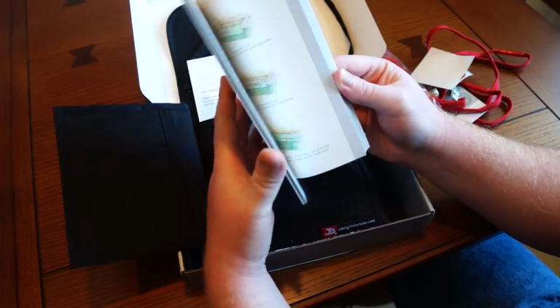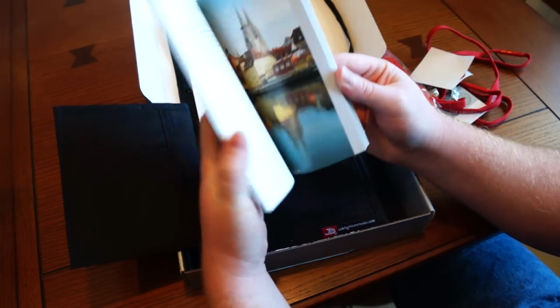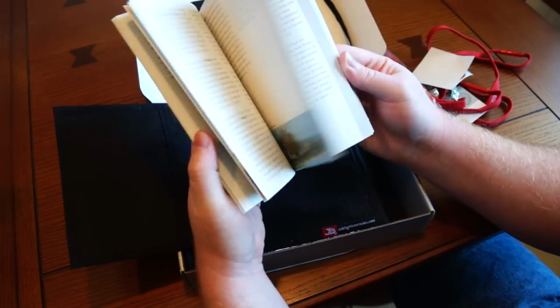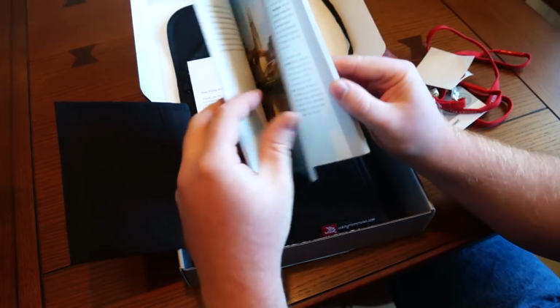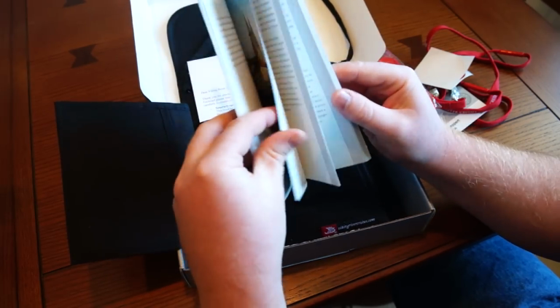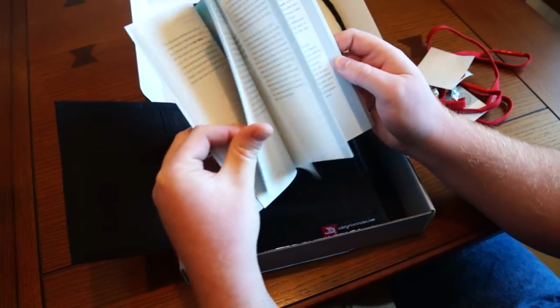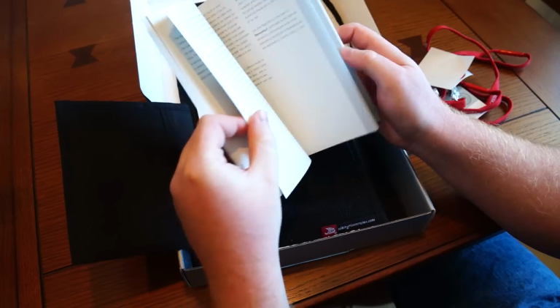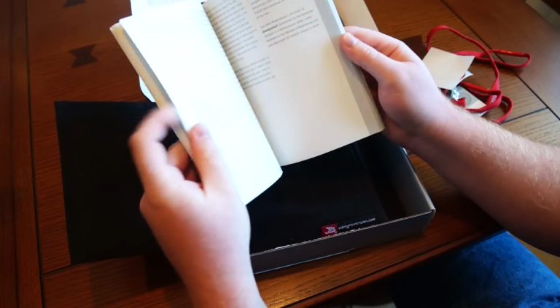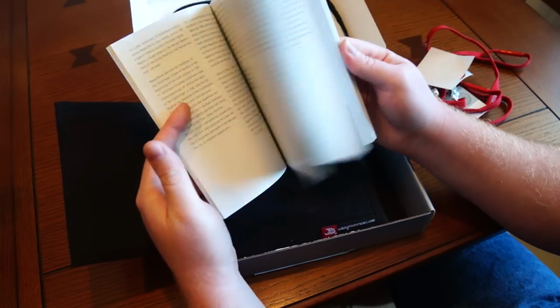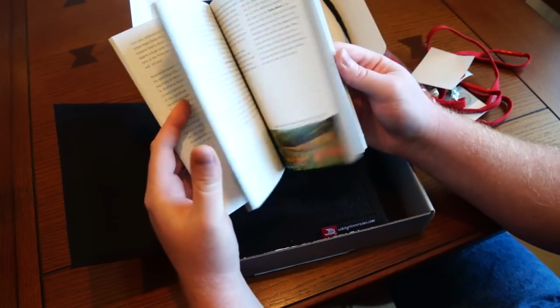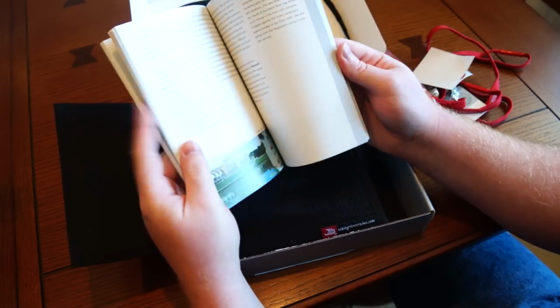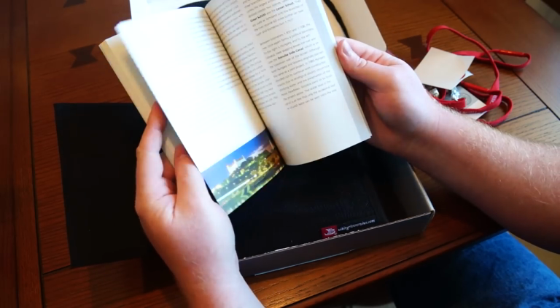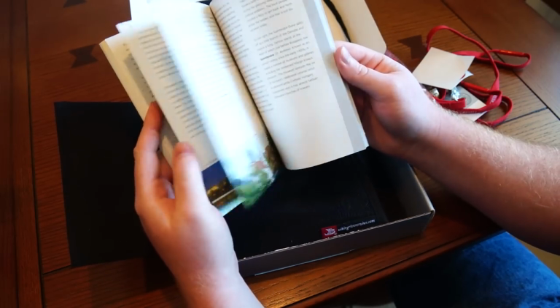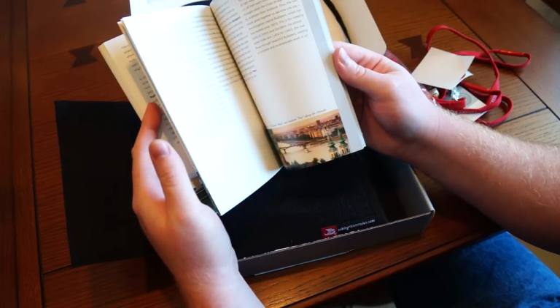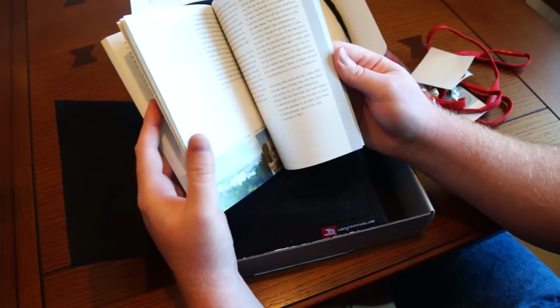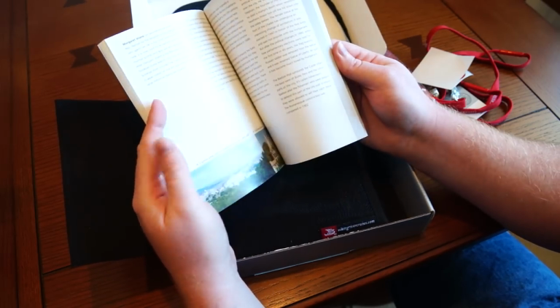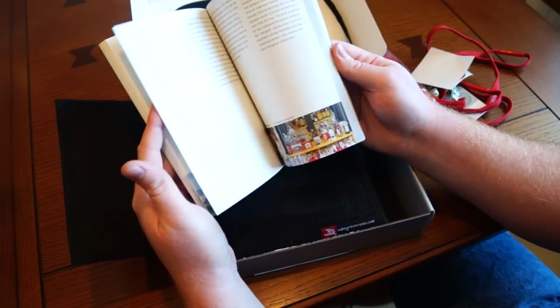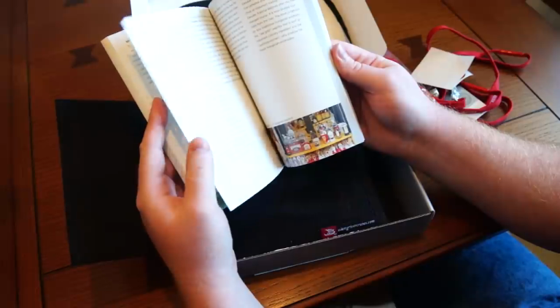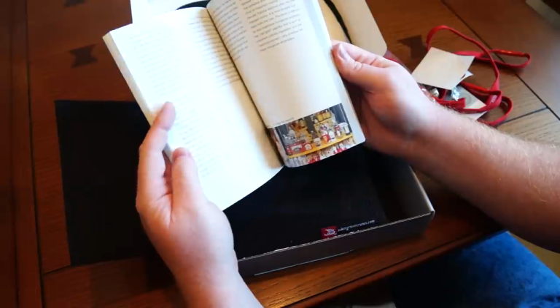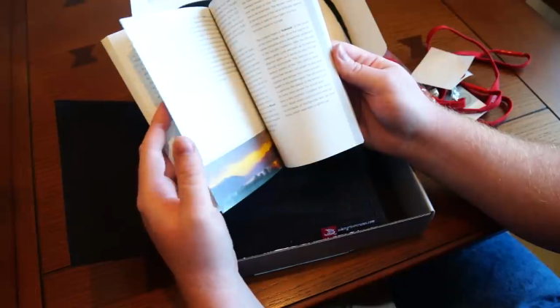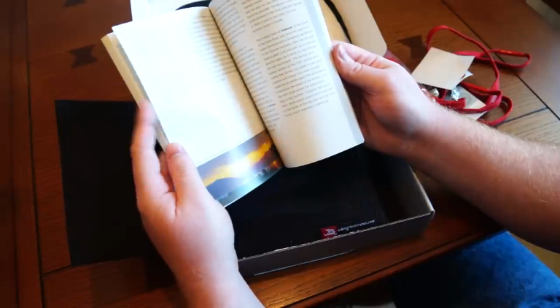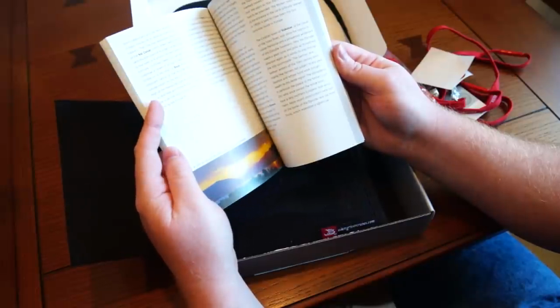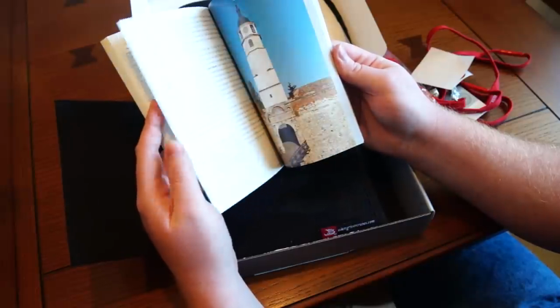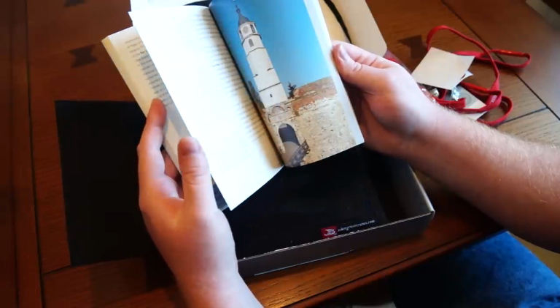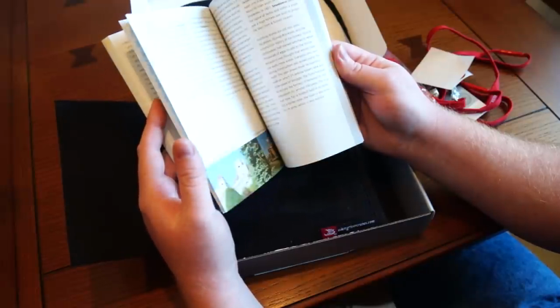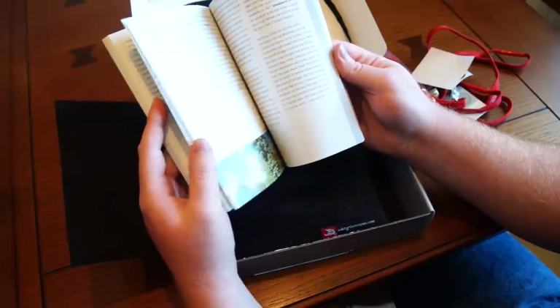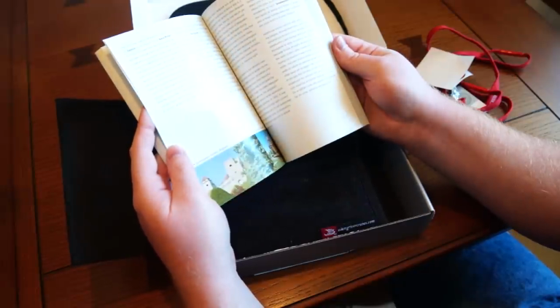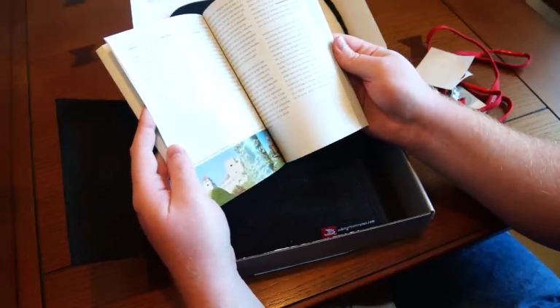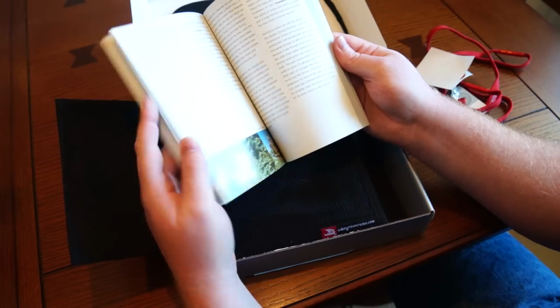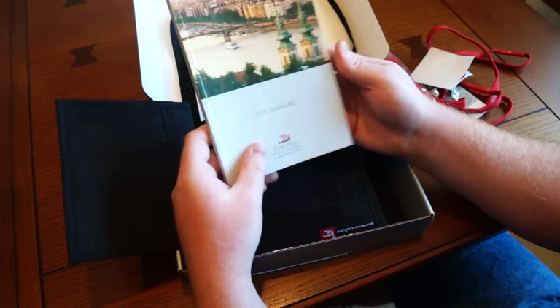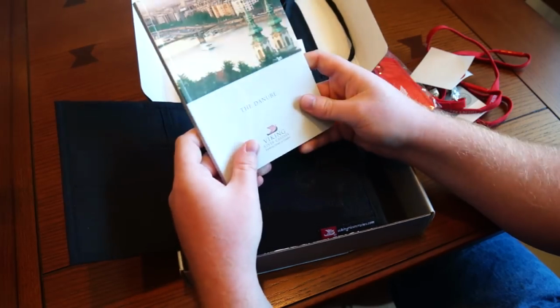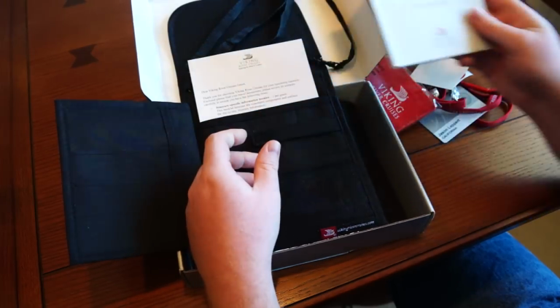It's a very nice book. Professionally printed — it's not even magazine grade paper, this is like a full-on book. Very impressive and well done. A lot of information that you can take a look at before your cruise, get excited about, and just take it all in.